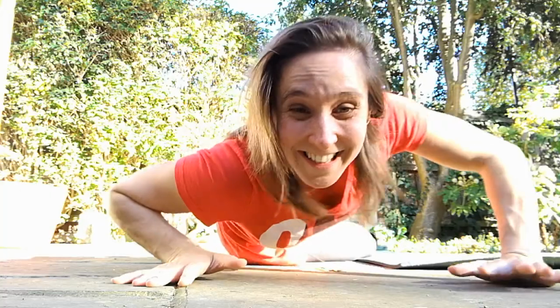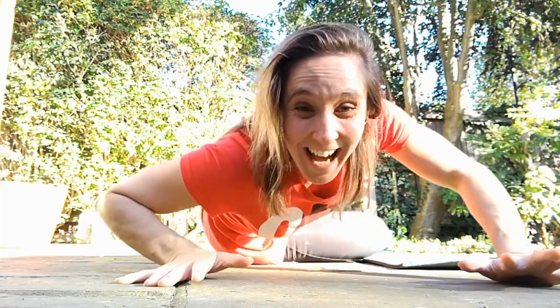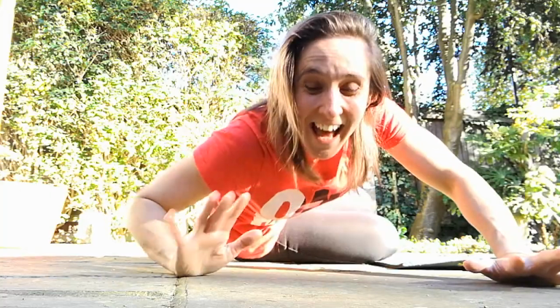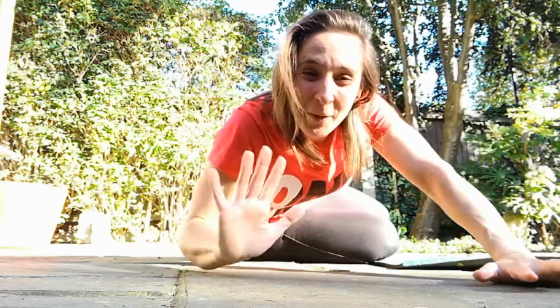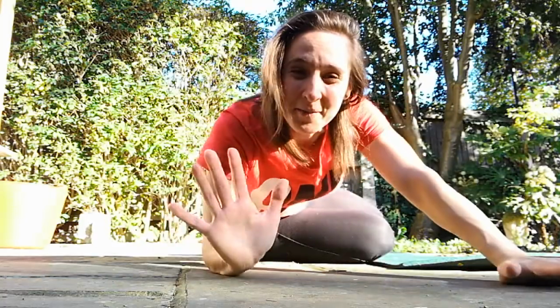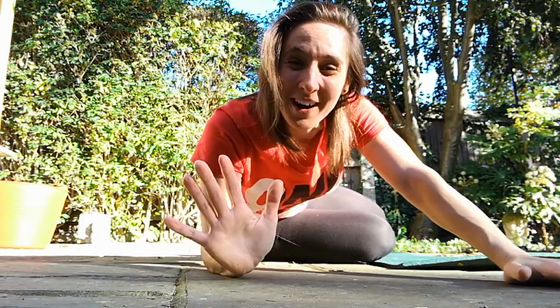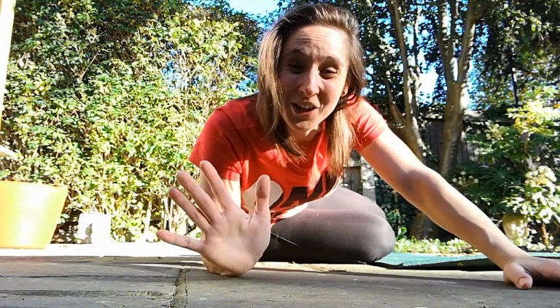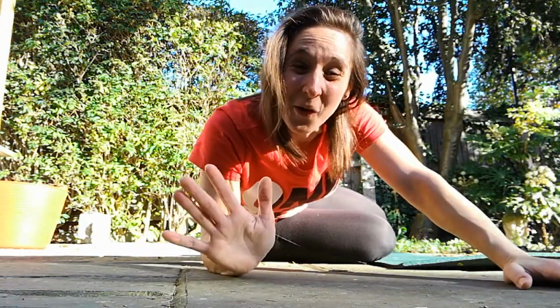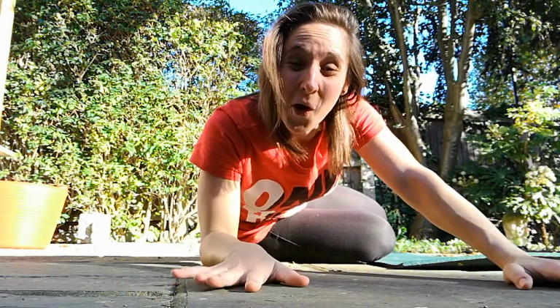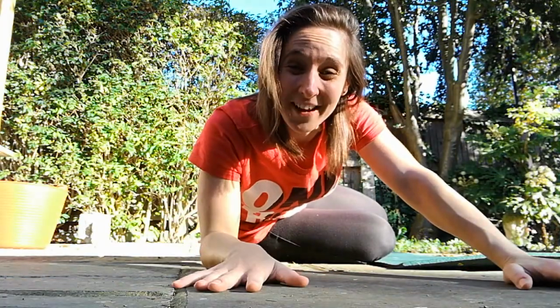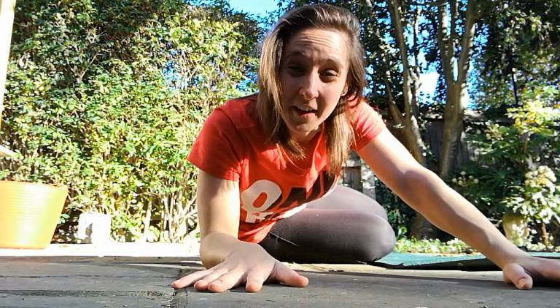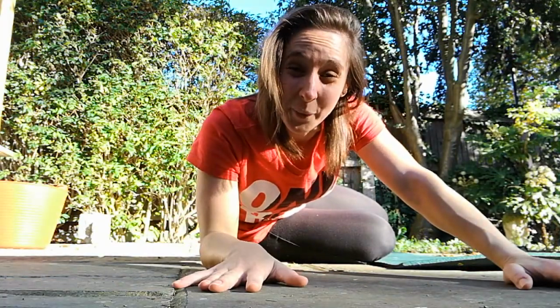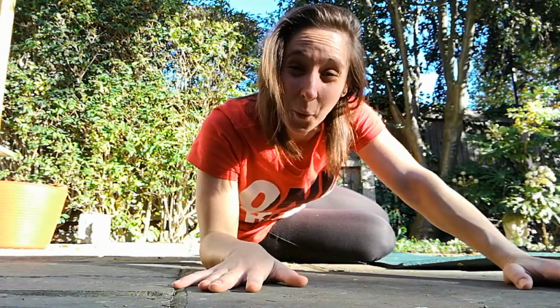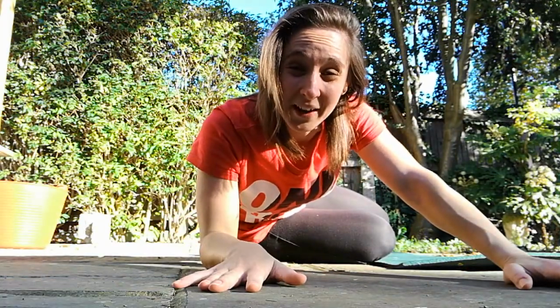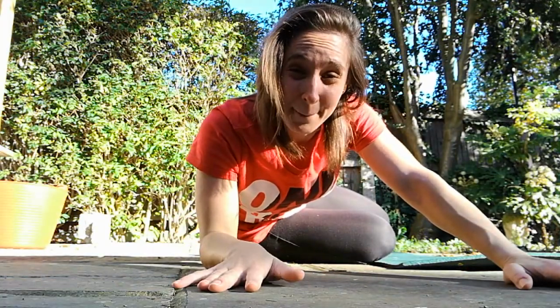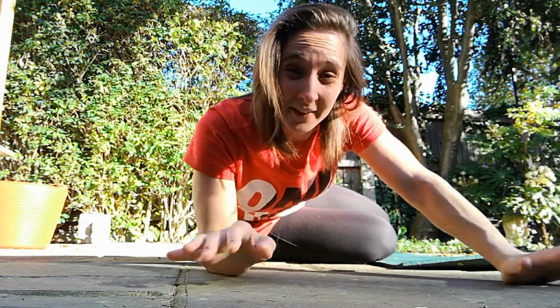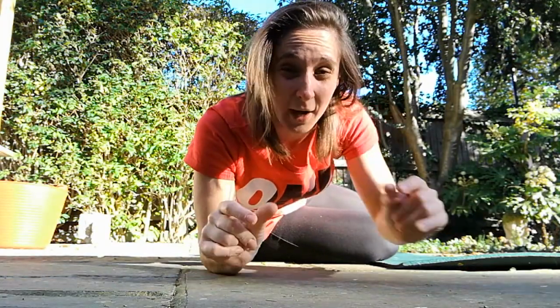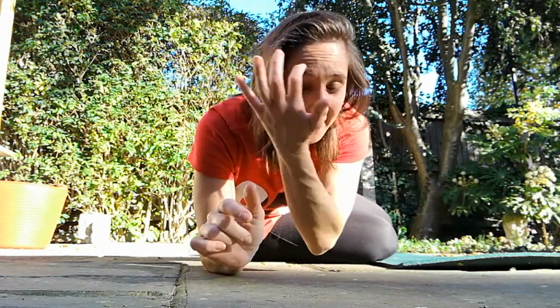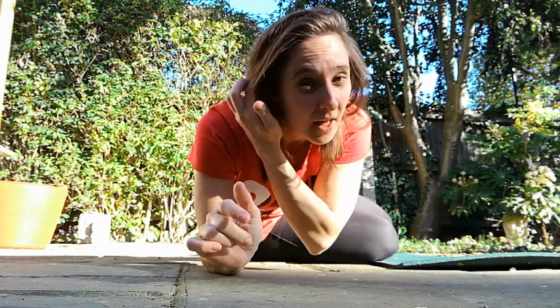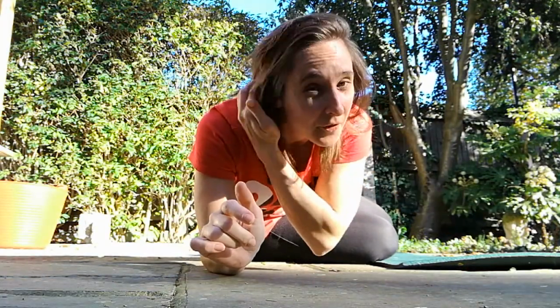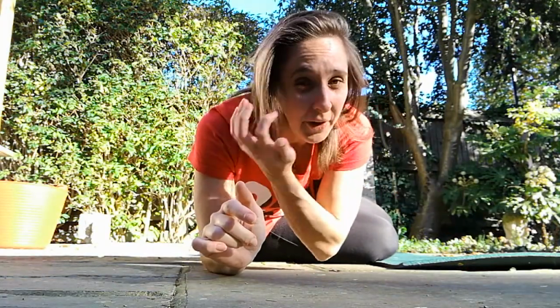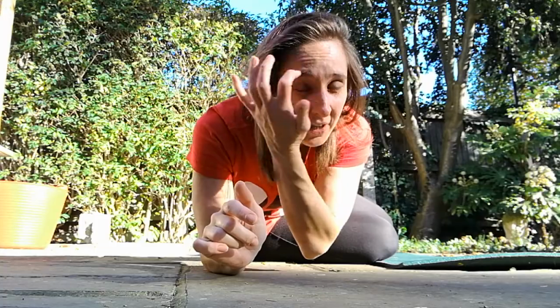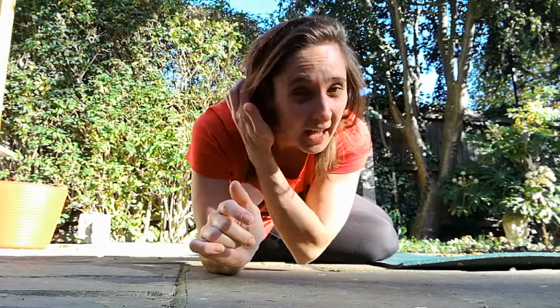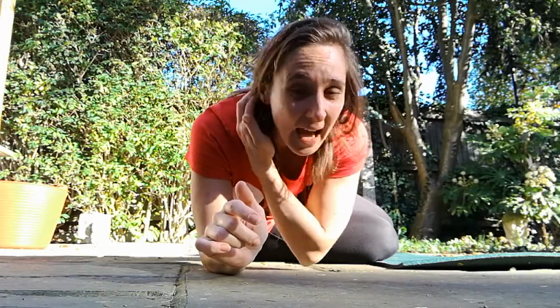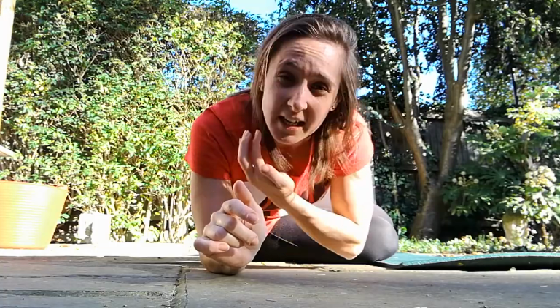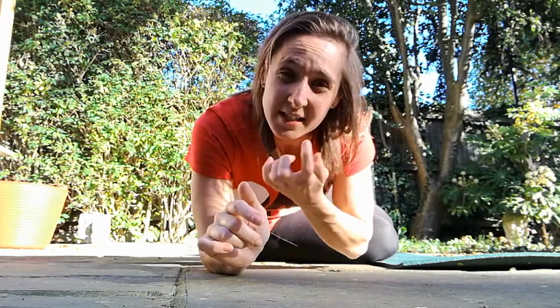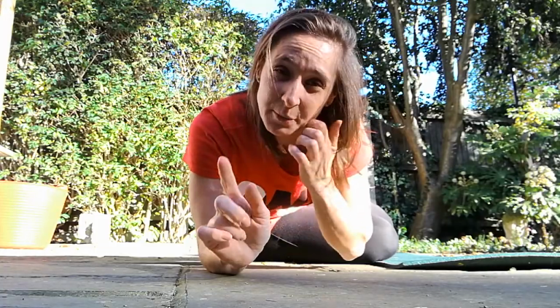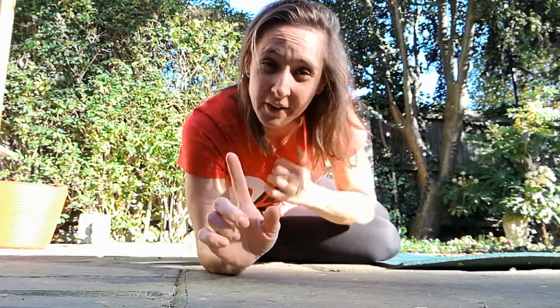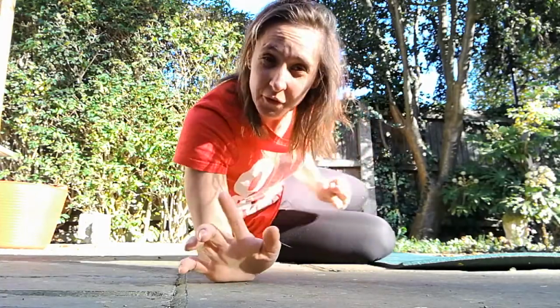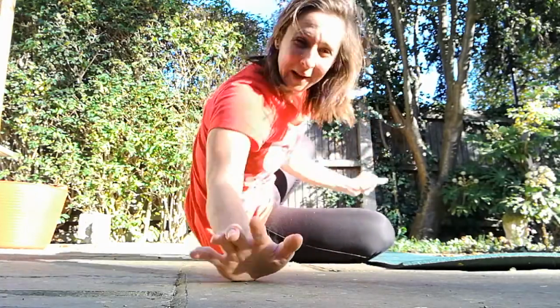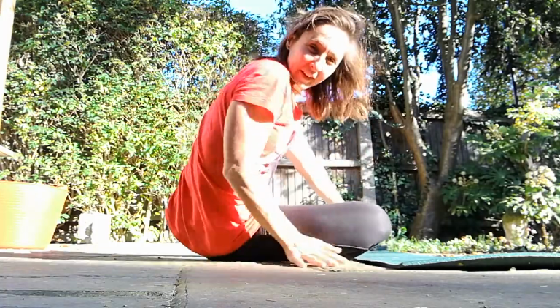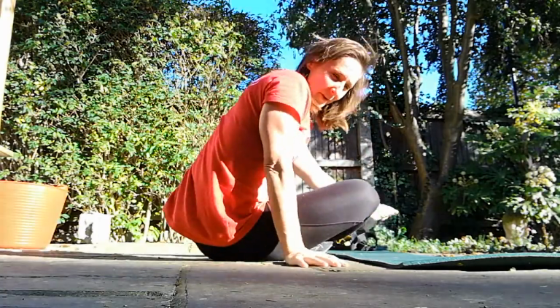Hiya! Welcome to part two of exercise of the week. We're looking at mountain climbers. We're gonna look at teaching points for mountain climbers.